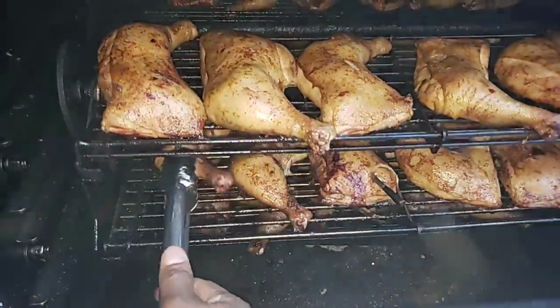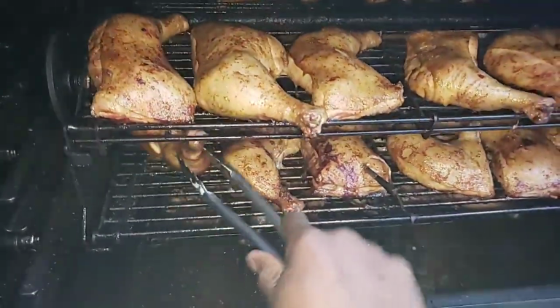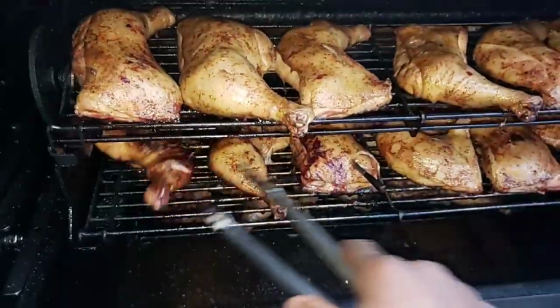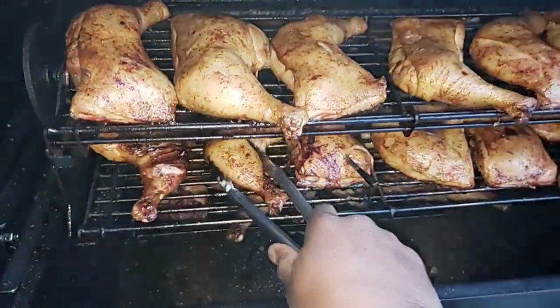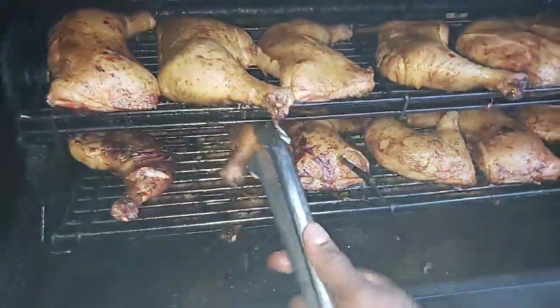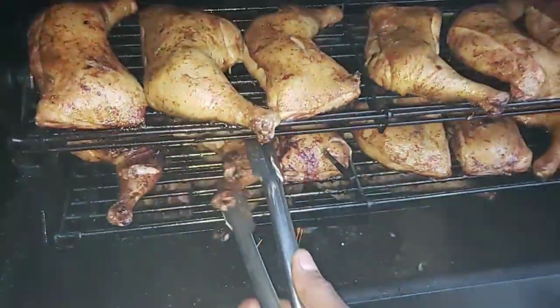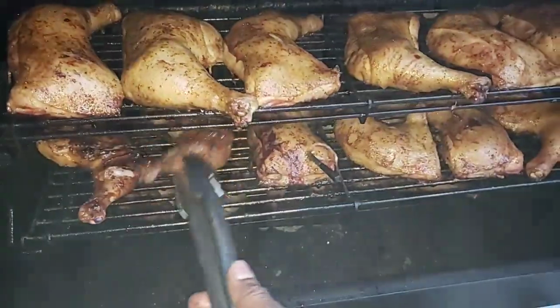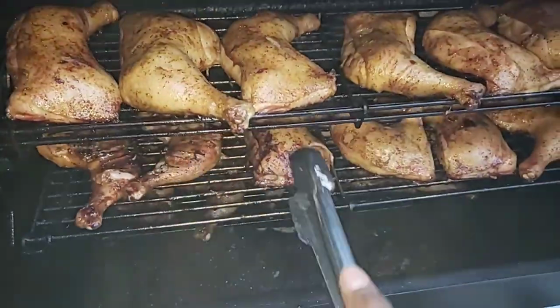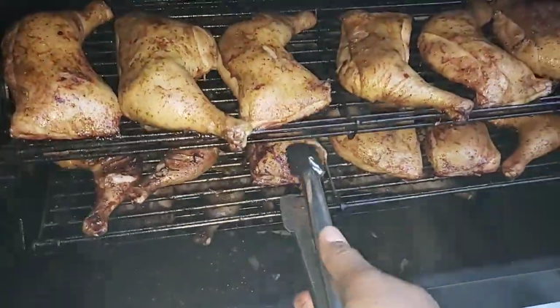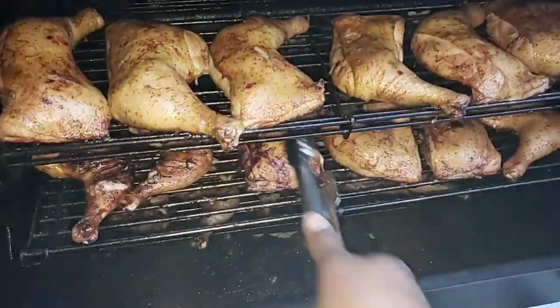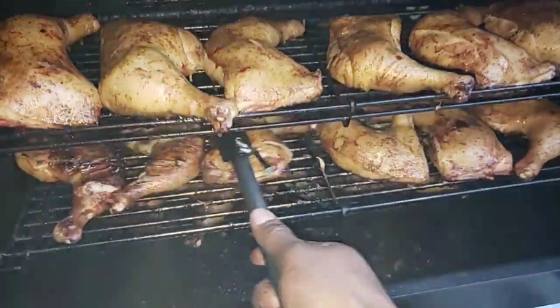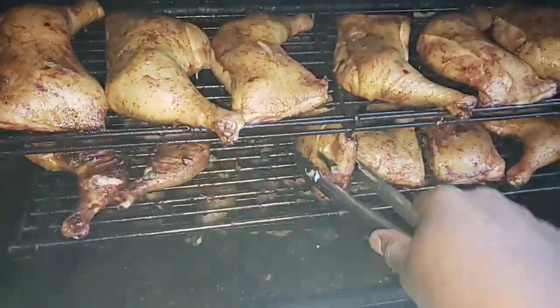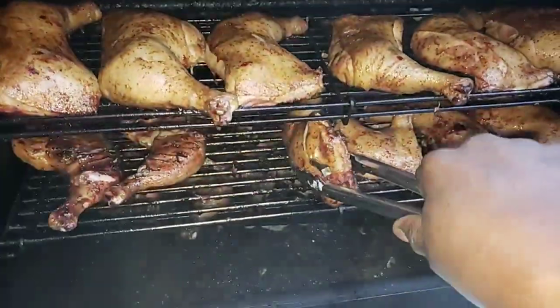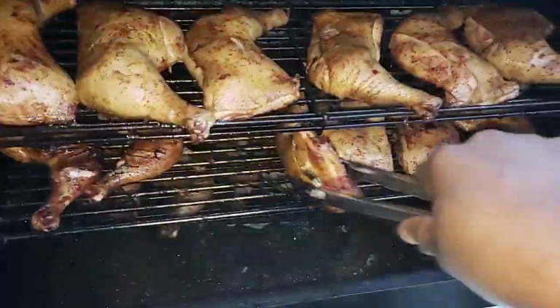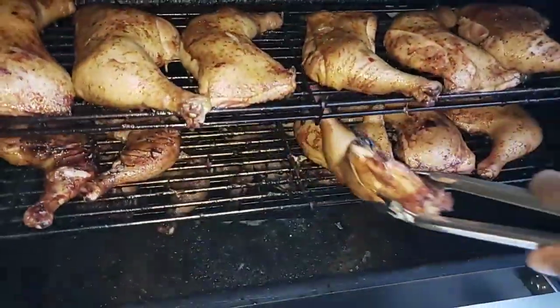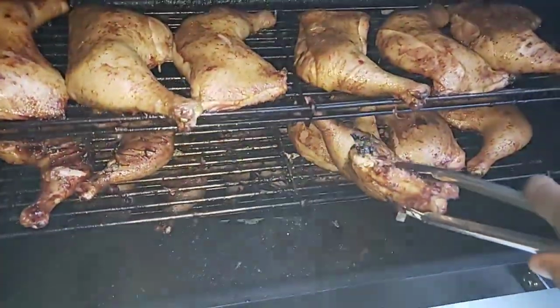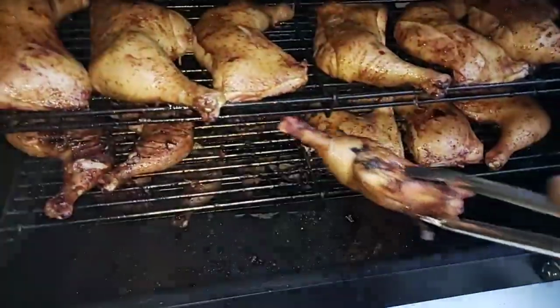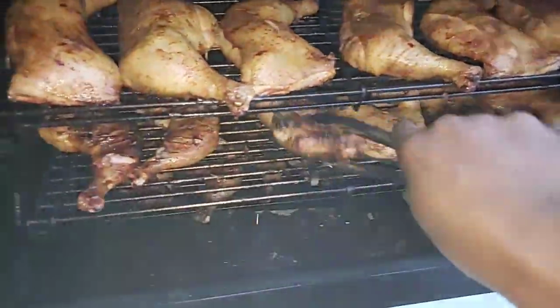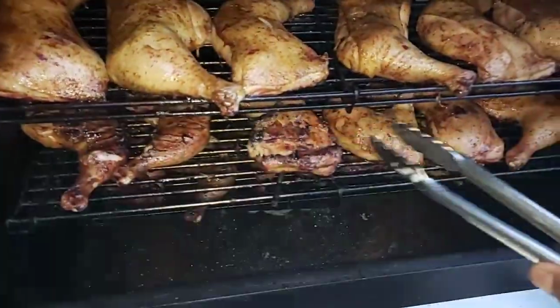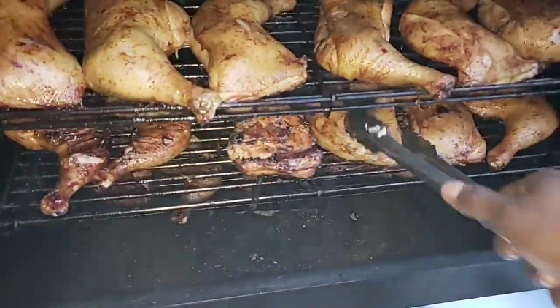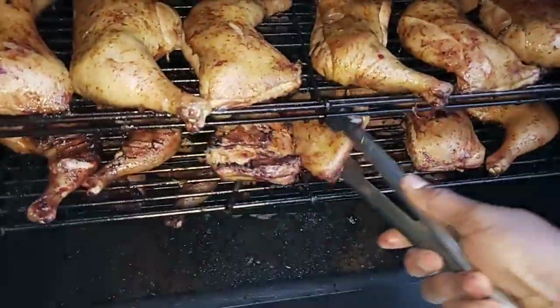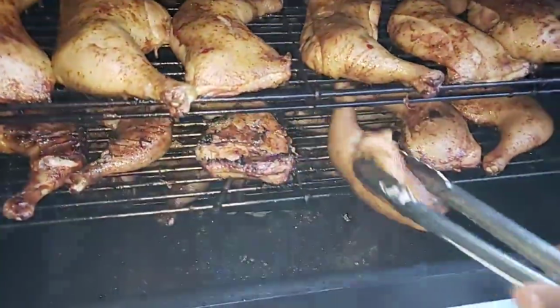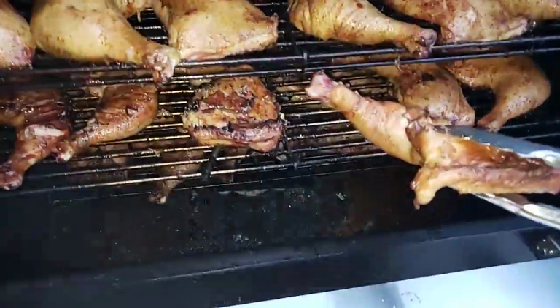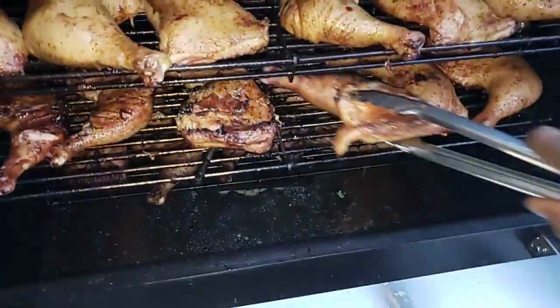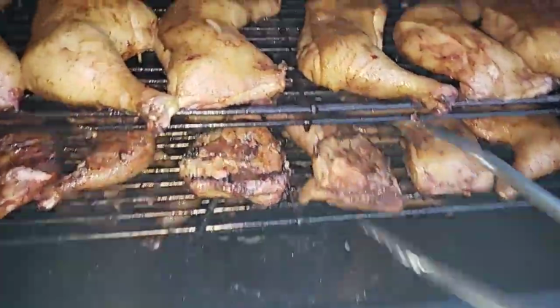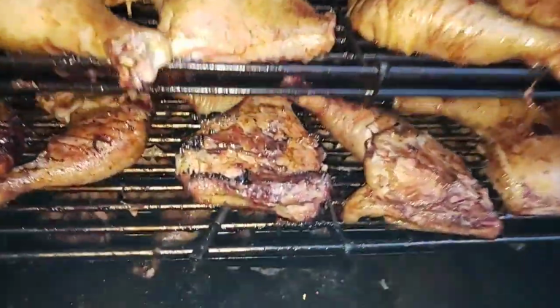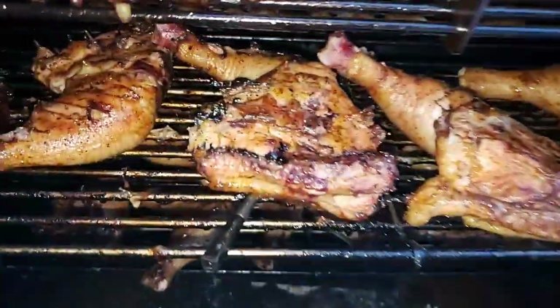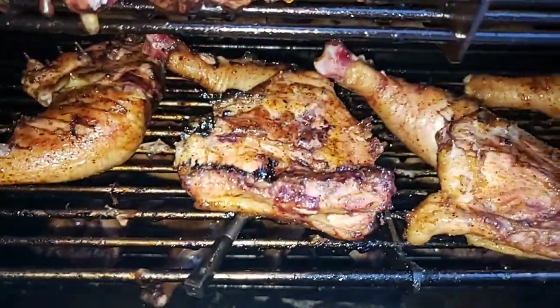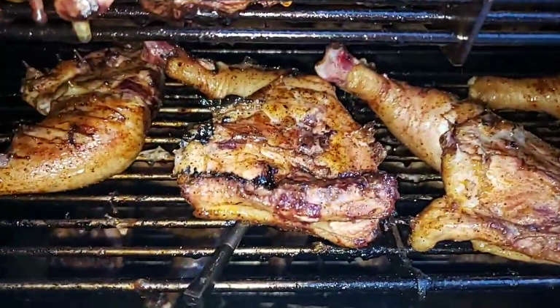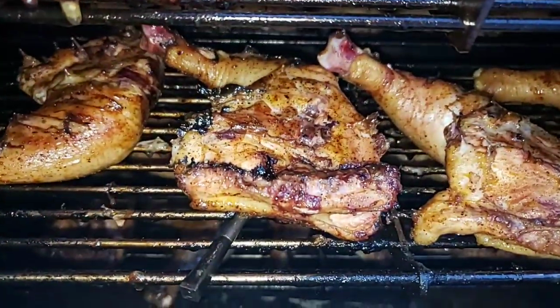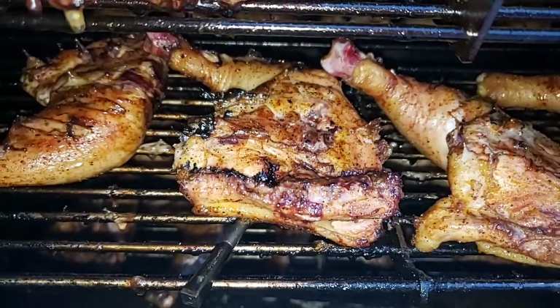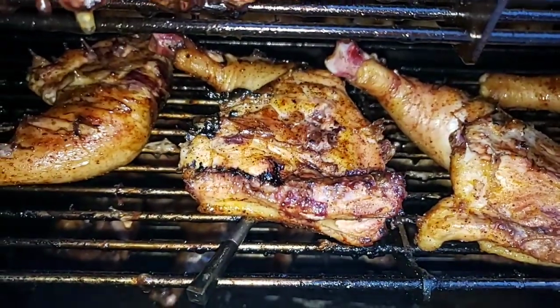I need to tell my kids to get me a tripod for my phone. That looks tasty — that looks good right here.